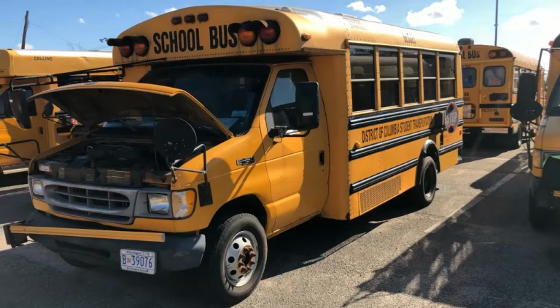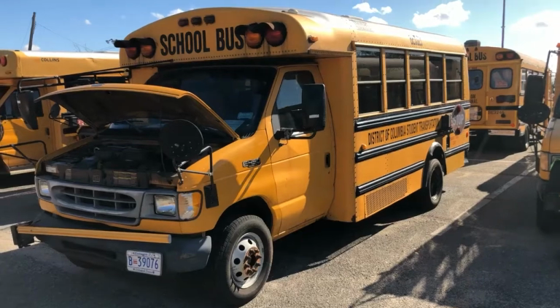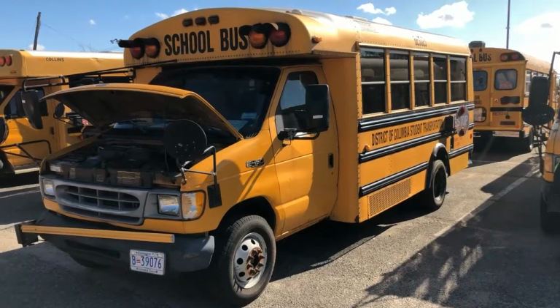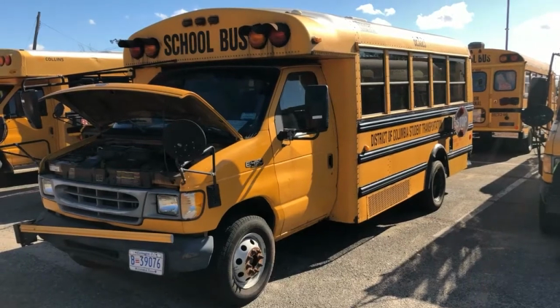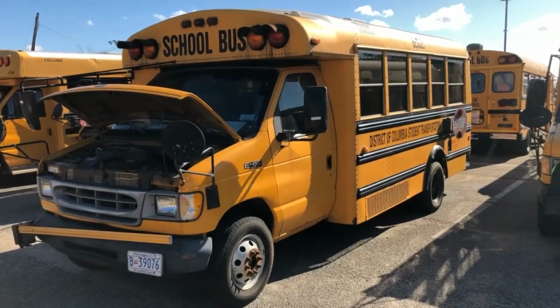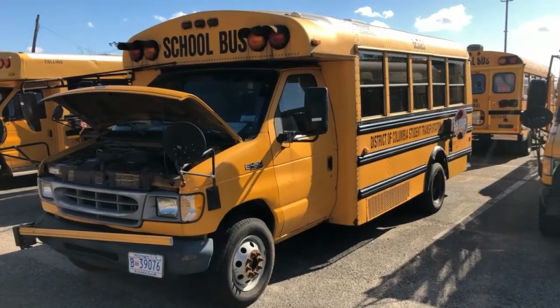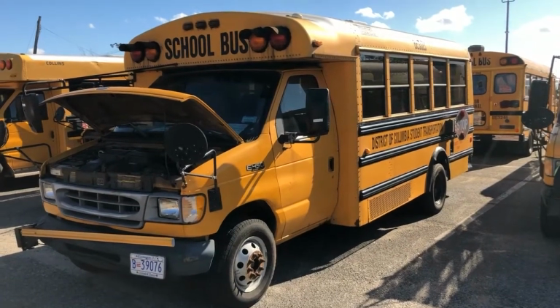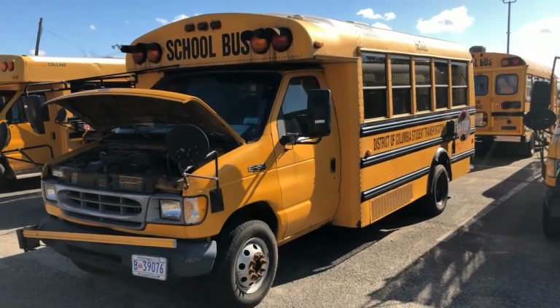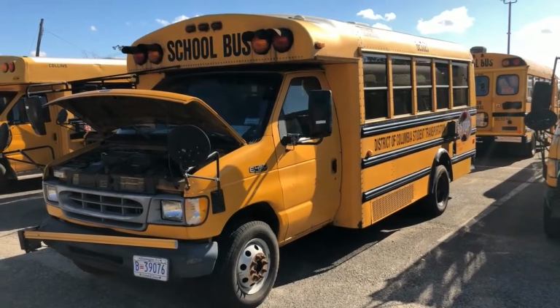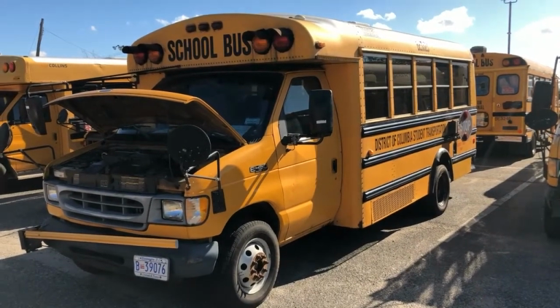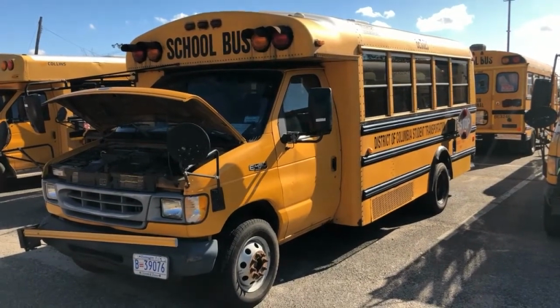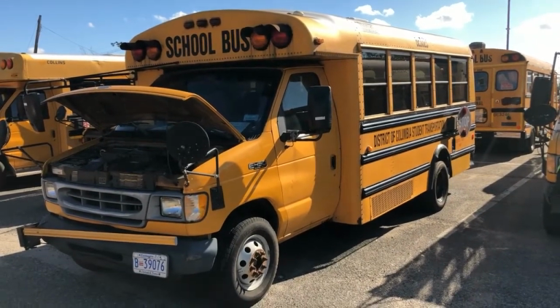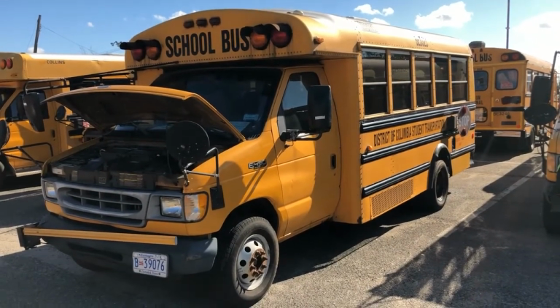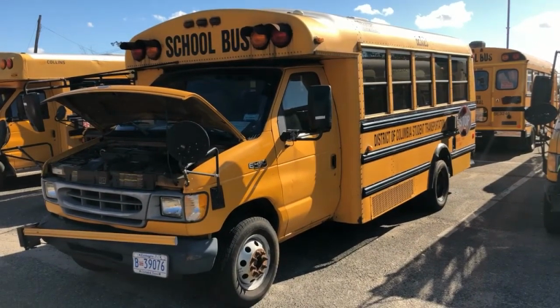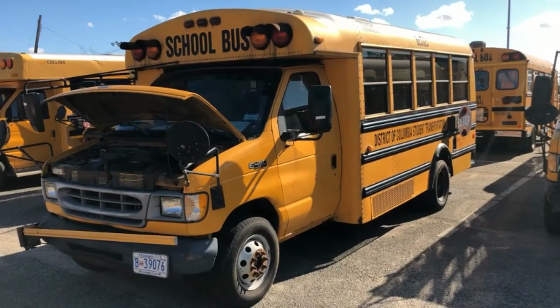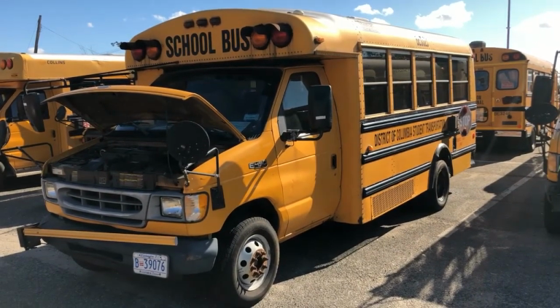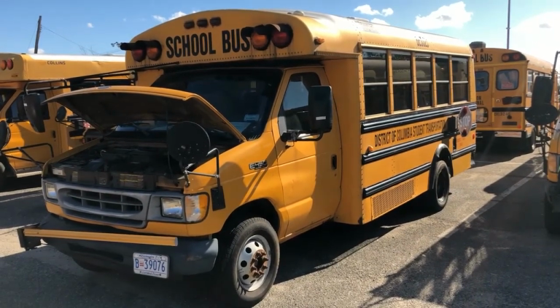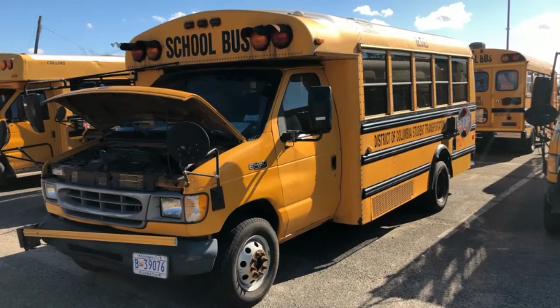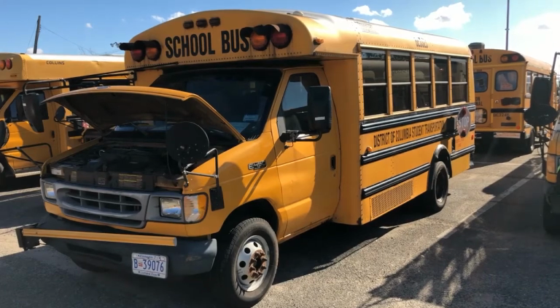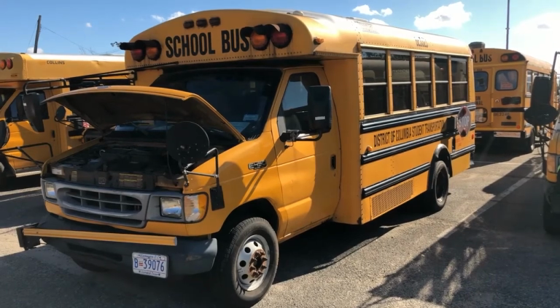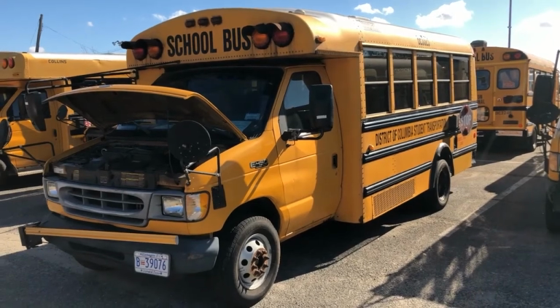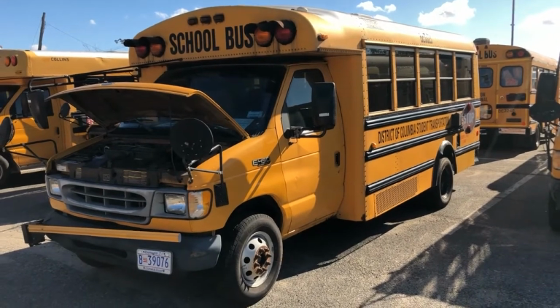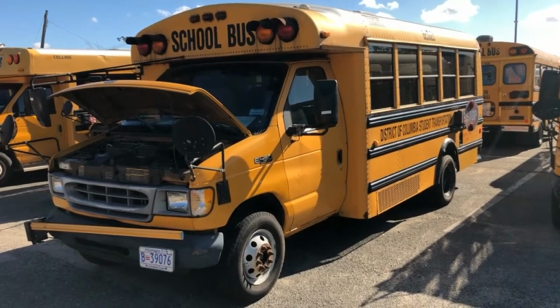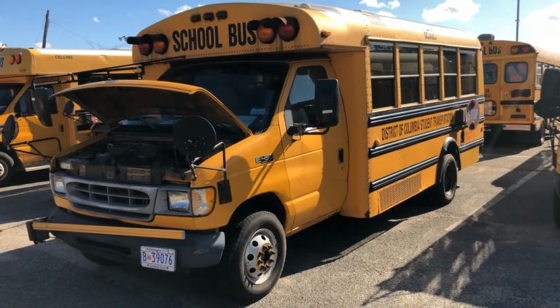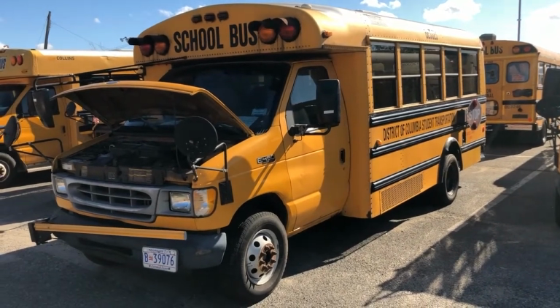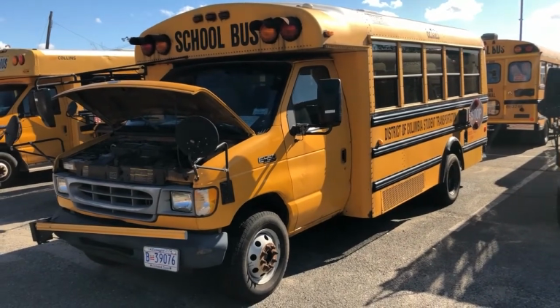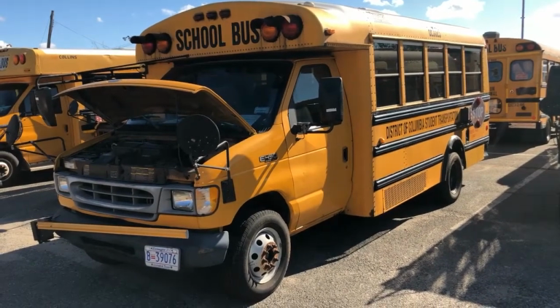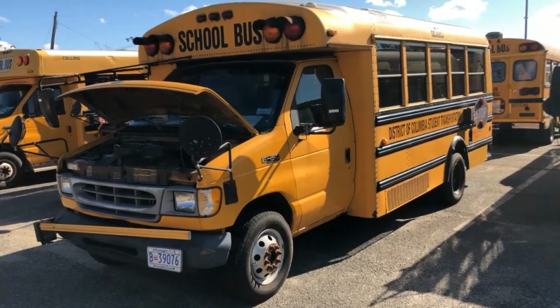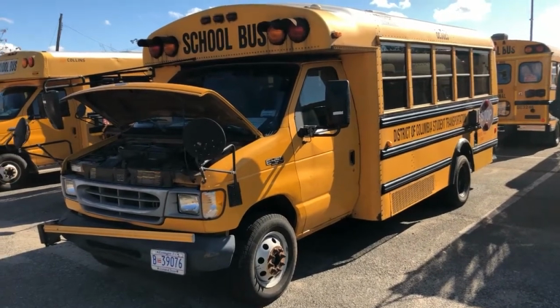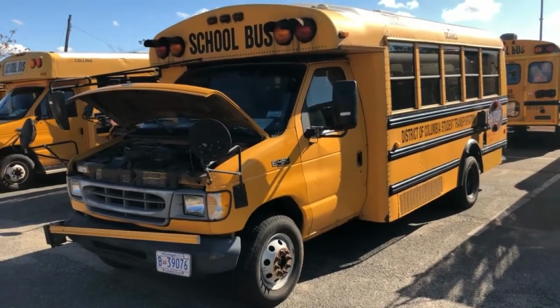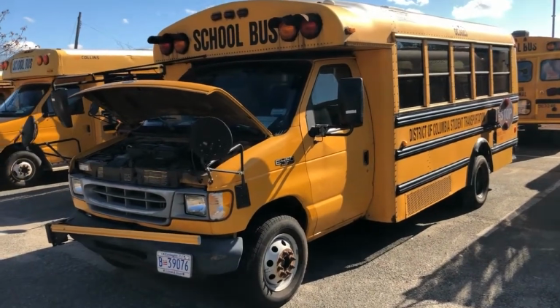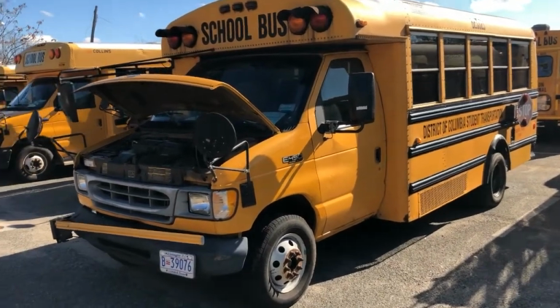Lot 33421. This bus starts right up — we didn't even need to jump it. It moves in forward and reverse. The AC does not blow.